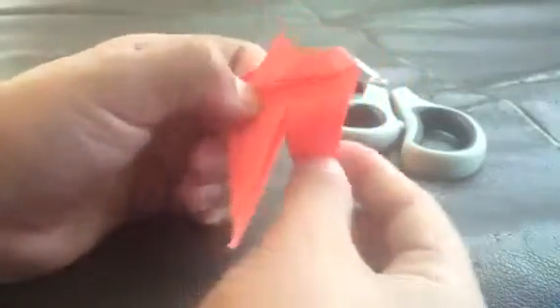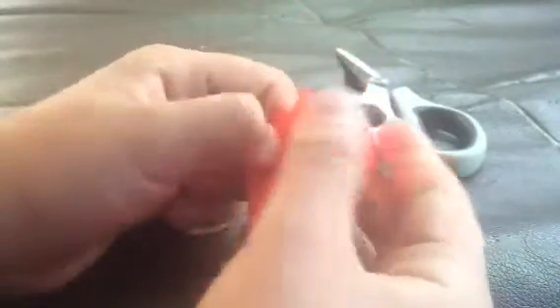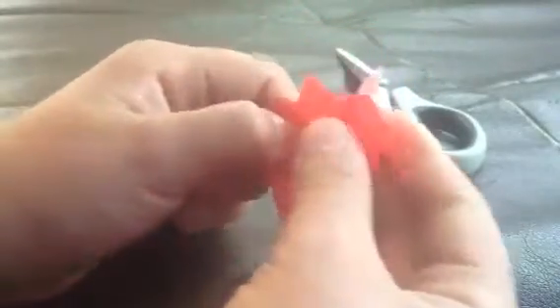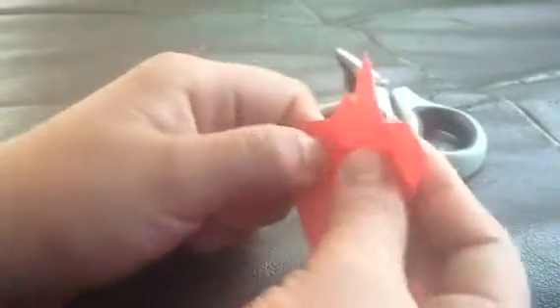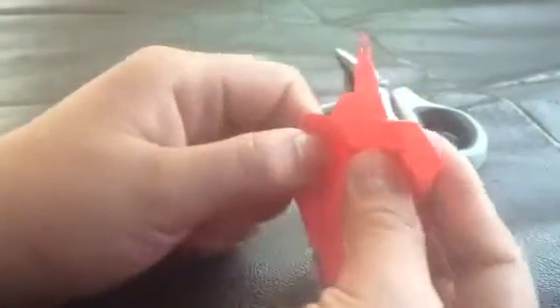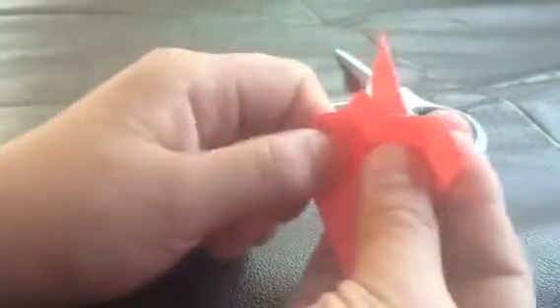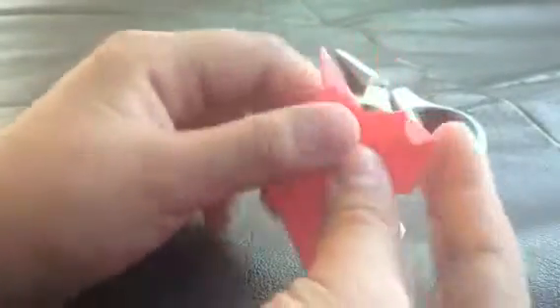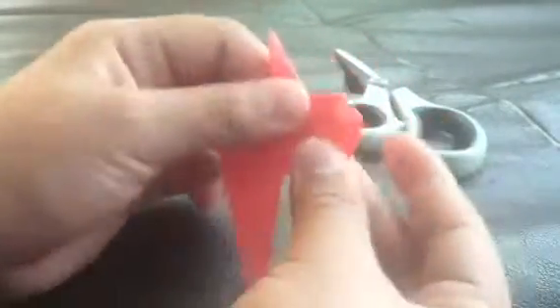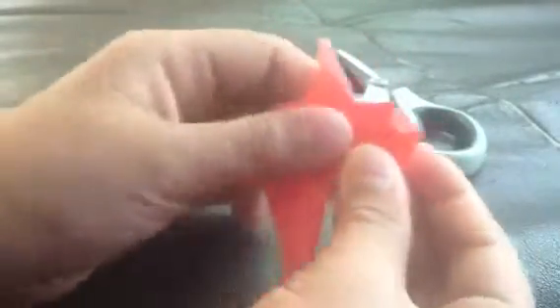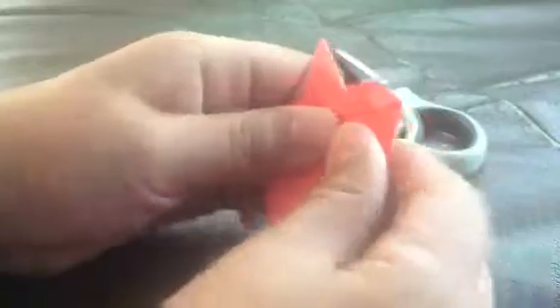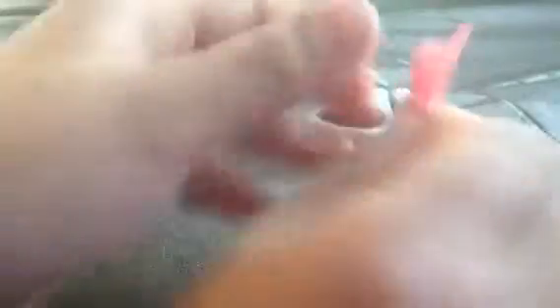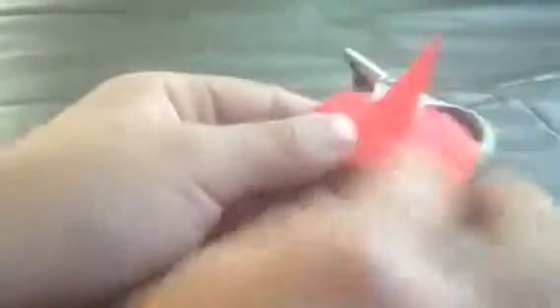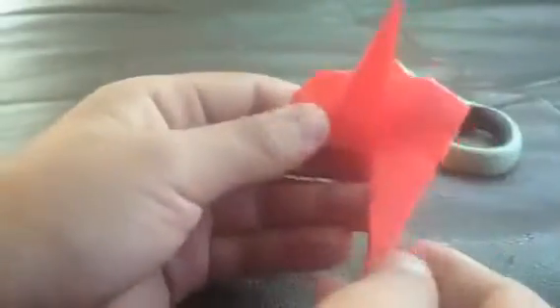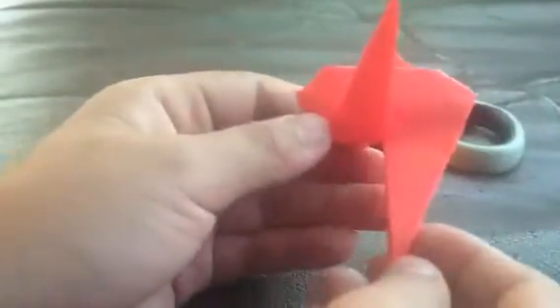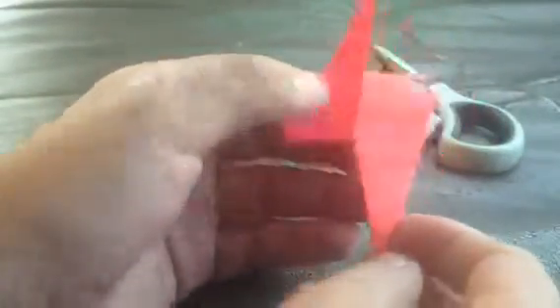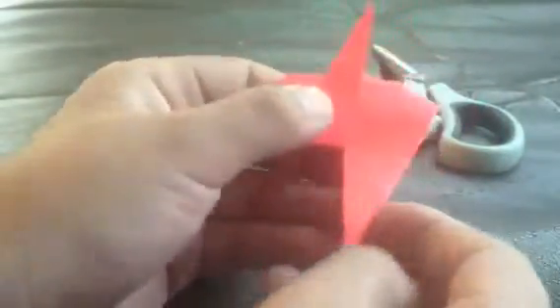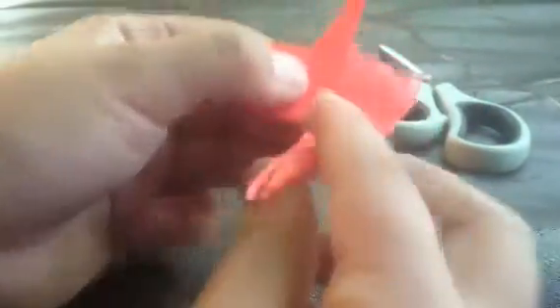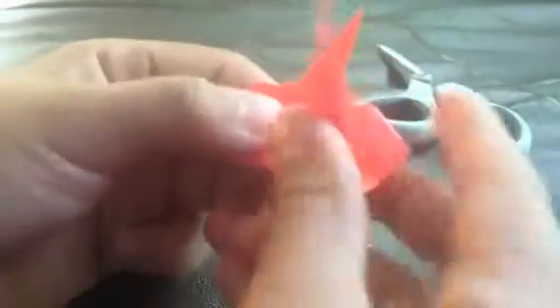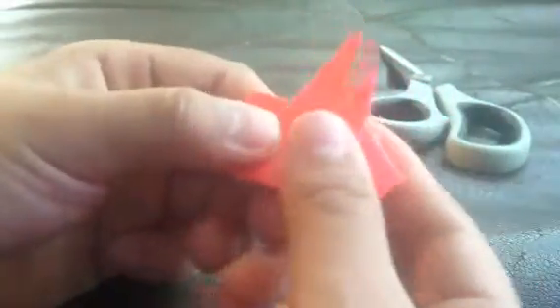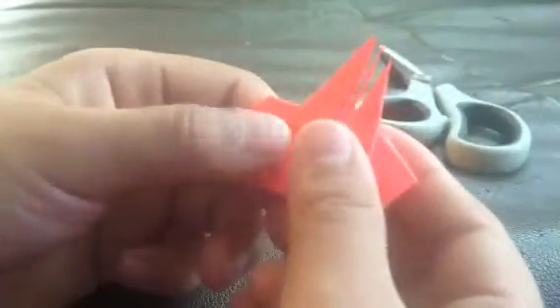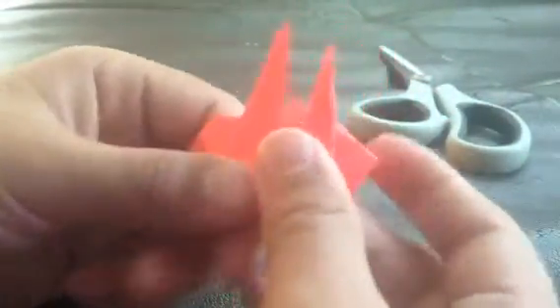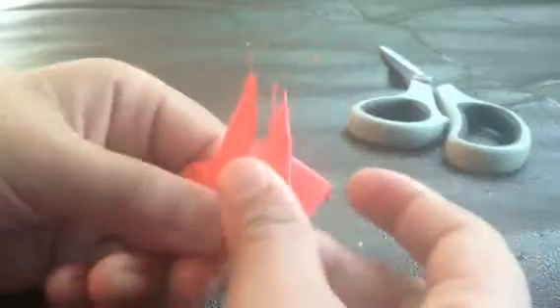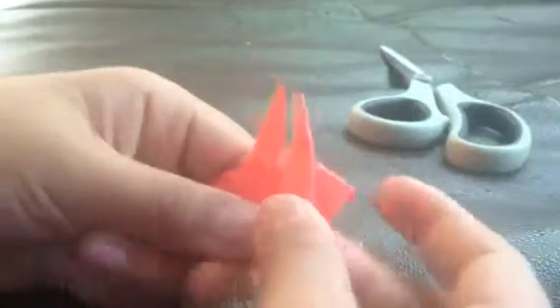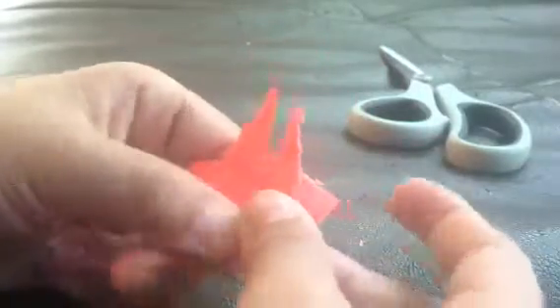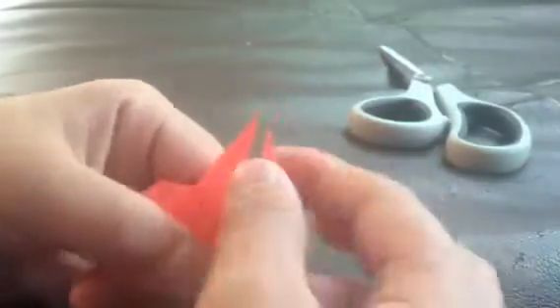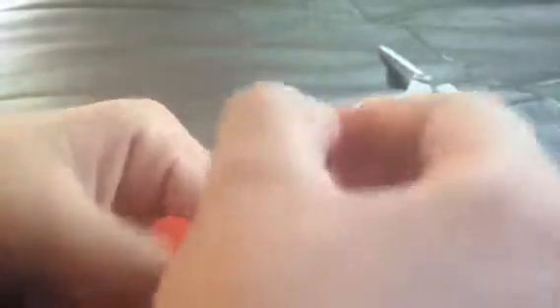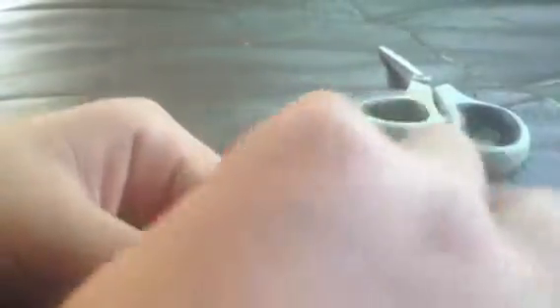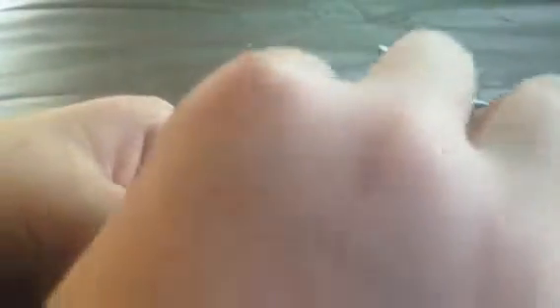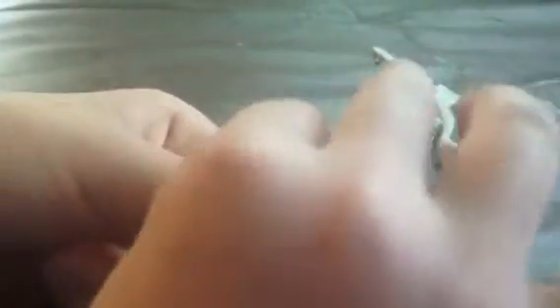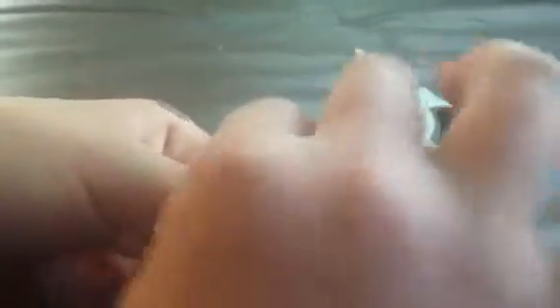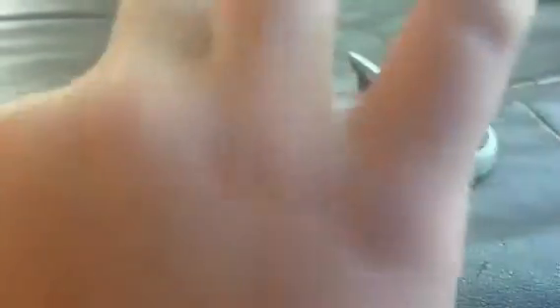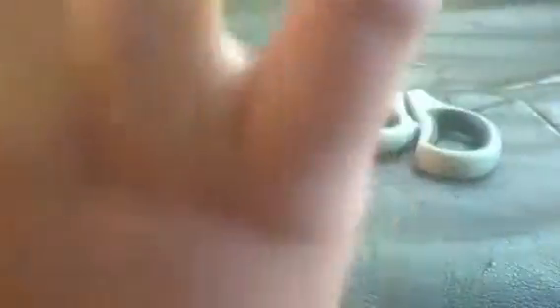And then I'm going to fold it up like that — see on the back? And then I take the other part and do it like that. And then I'm going to take out this piece.